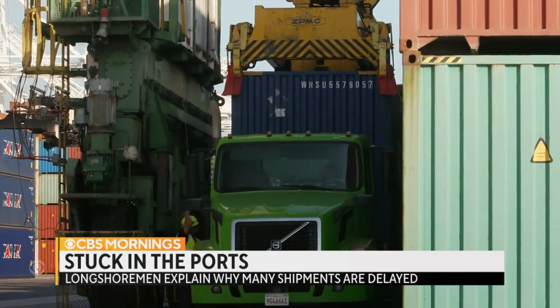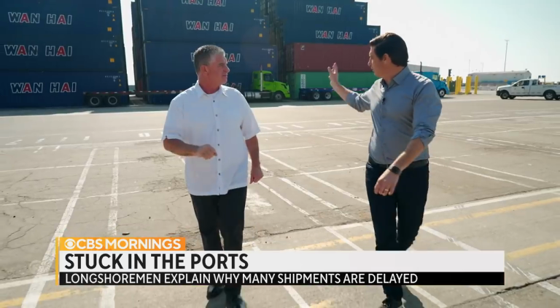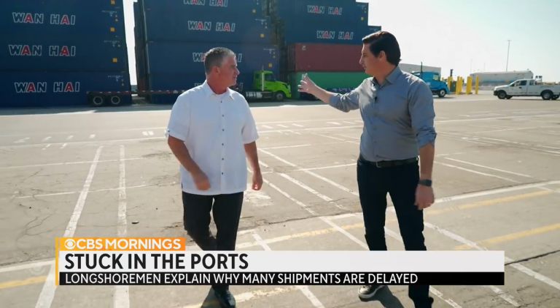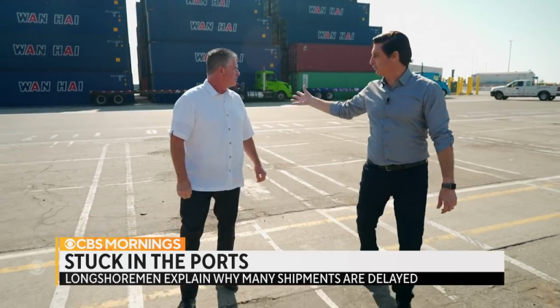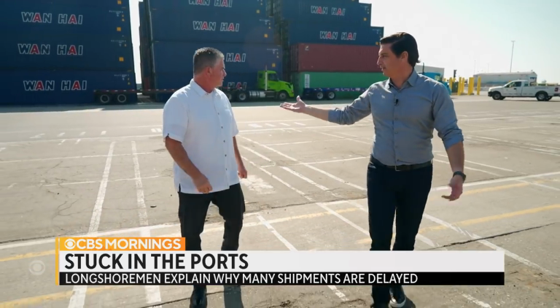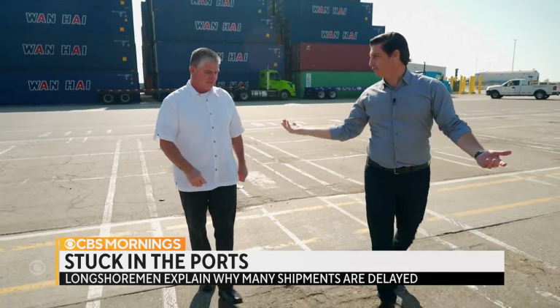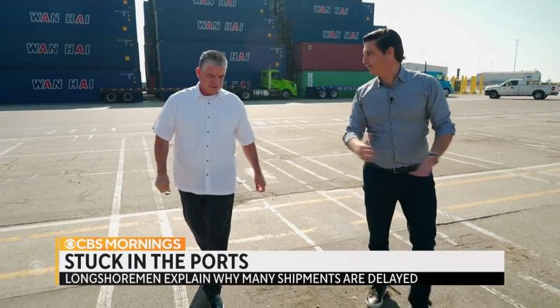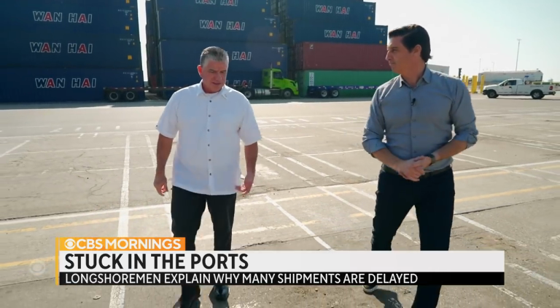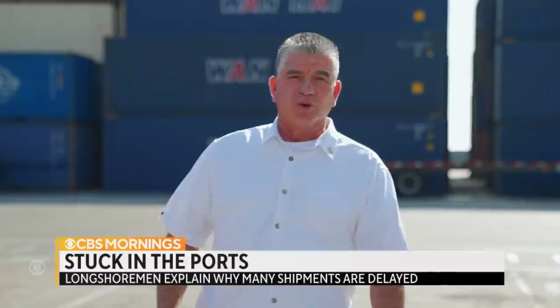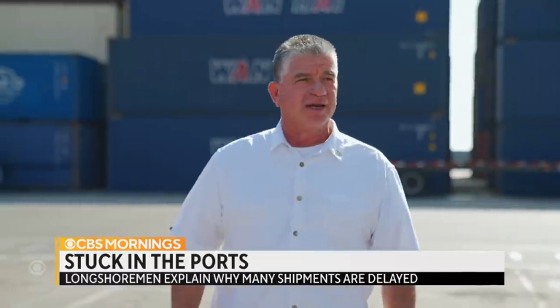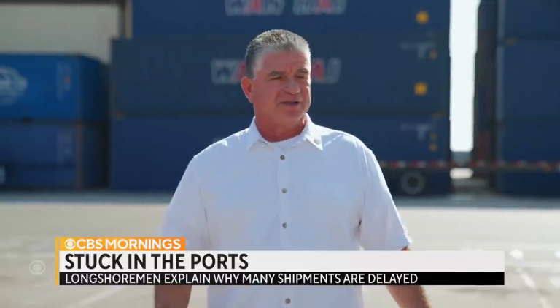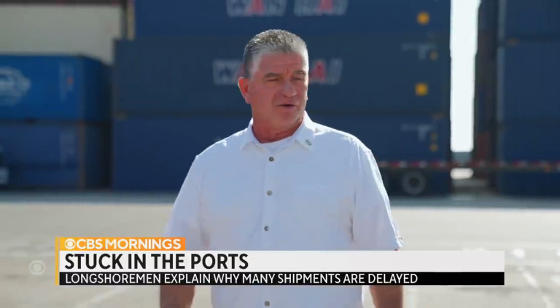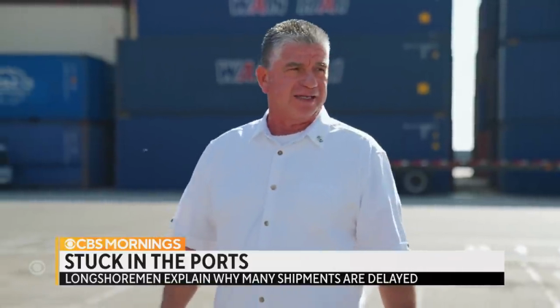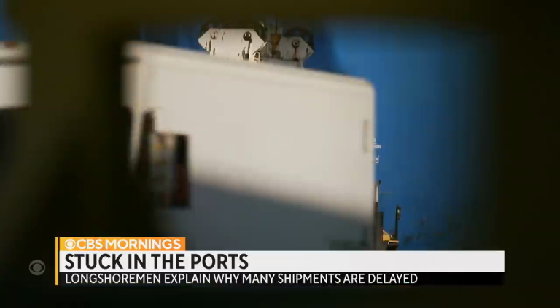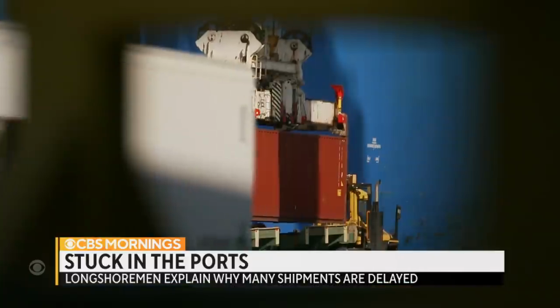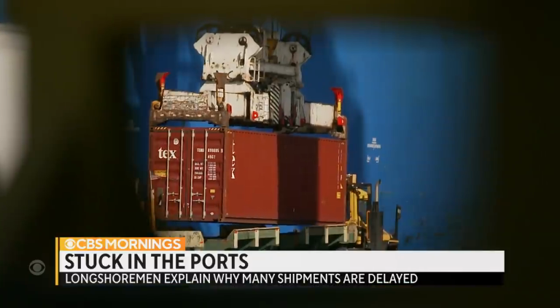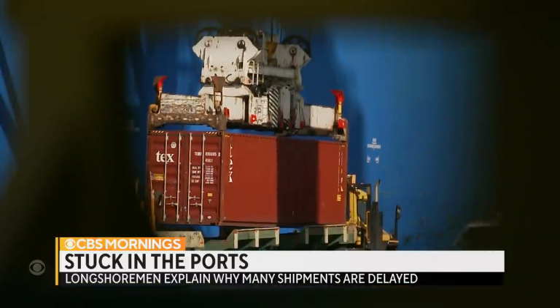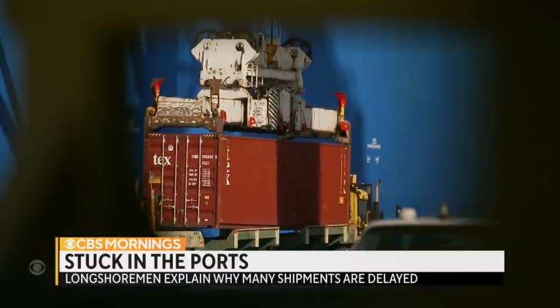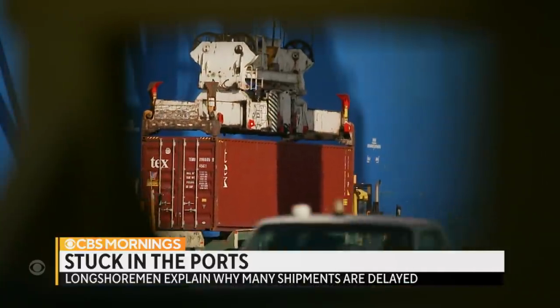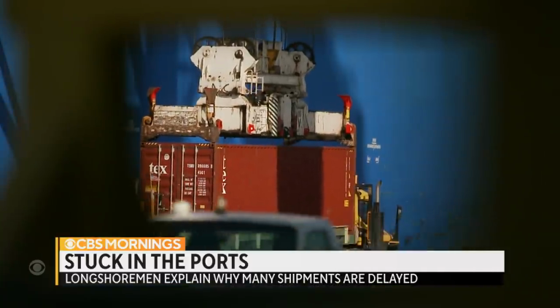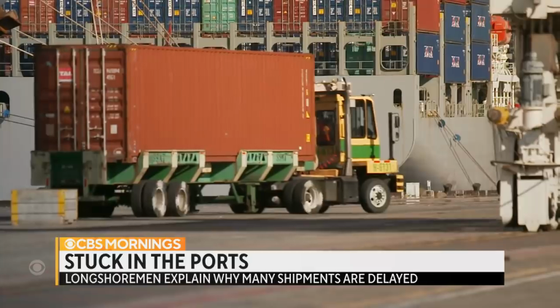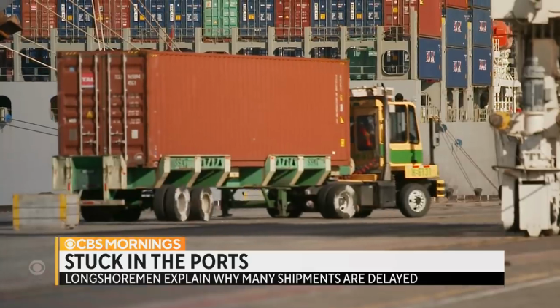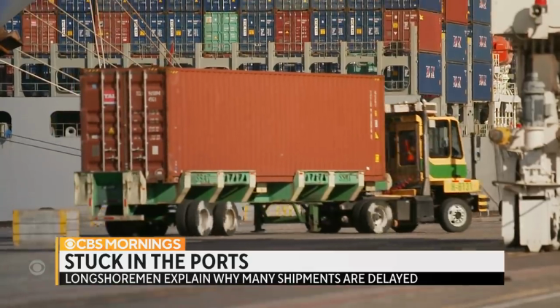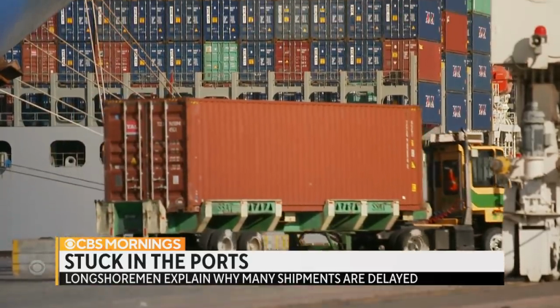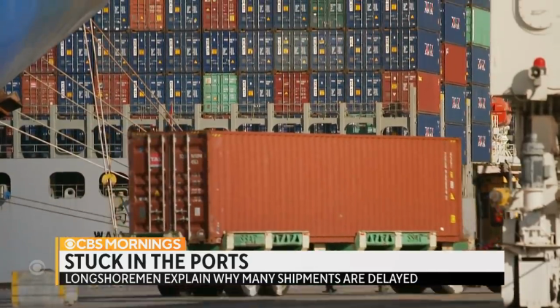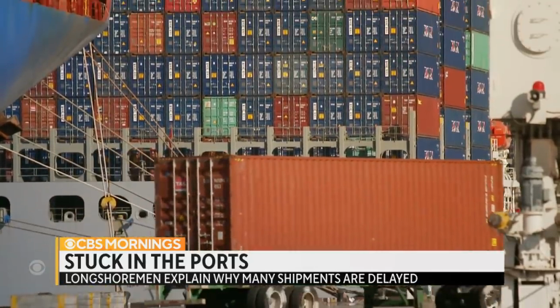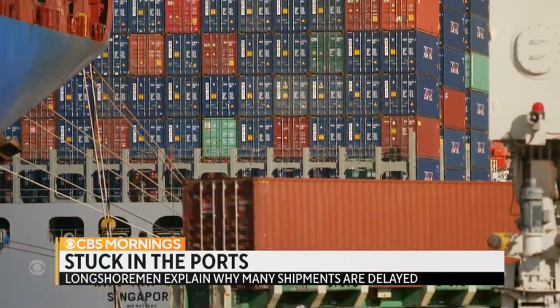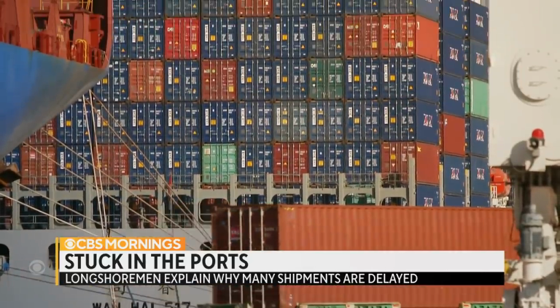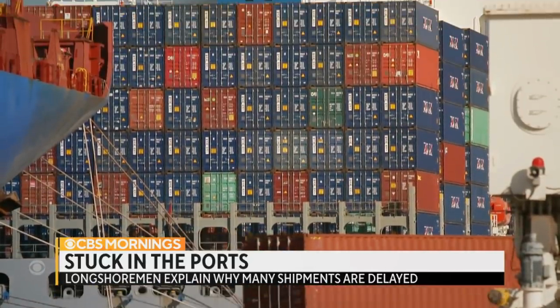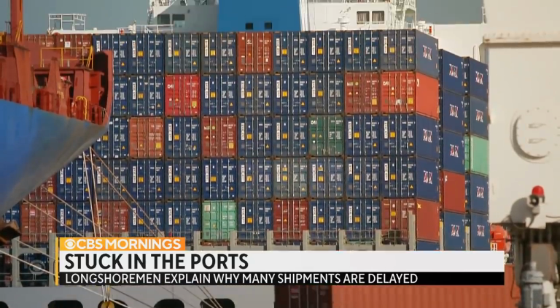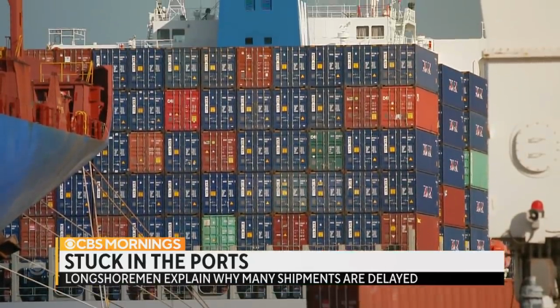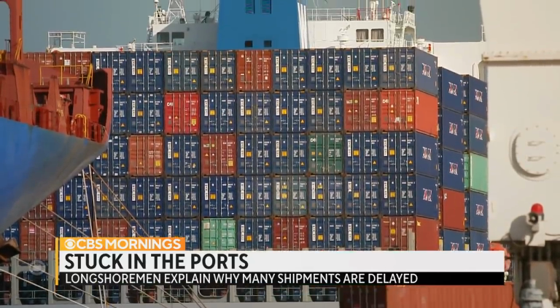How long are these containers waiting here on average now? The dwell time here is over nine days. Add that to the time it now takes to offload, and it can be 18 days before these containers even leave the dock.